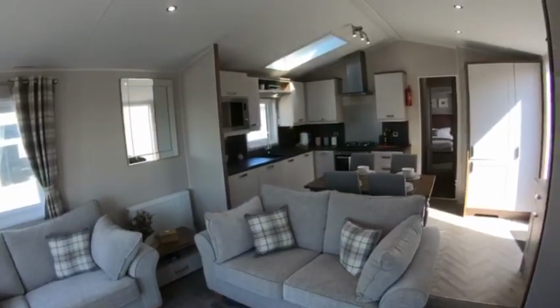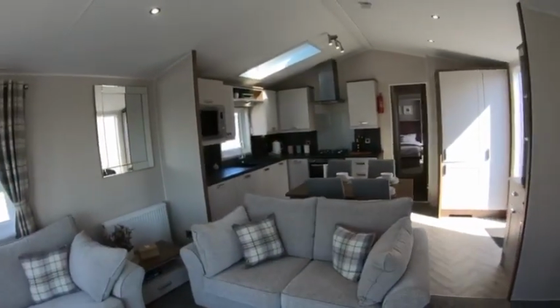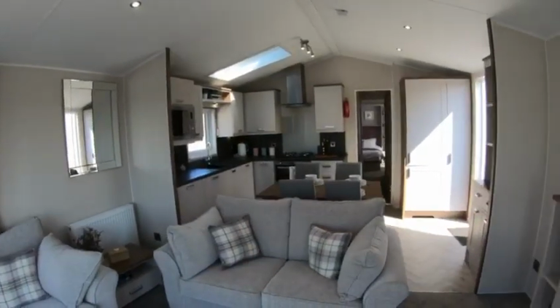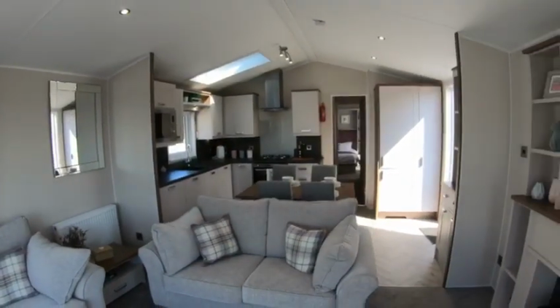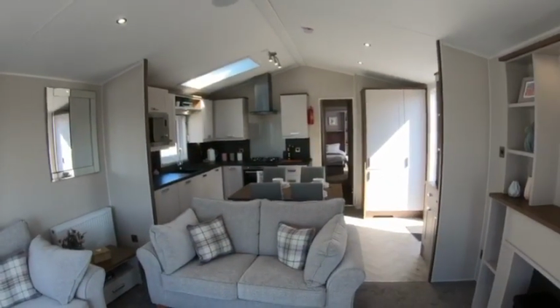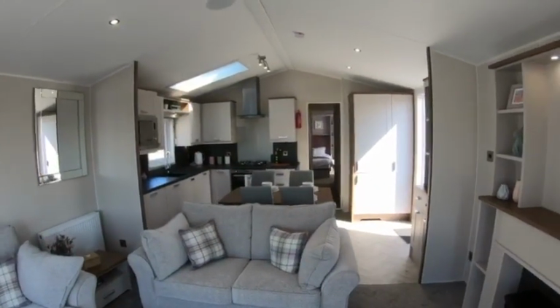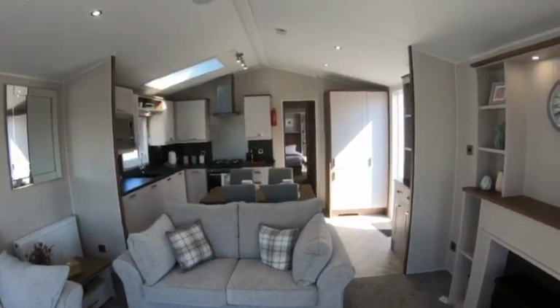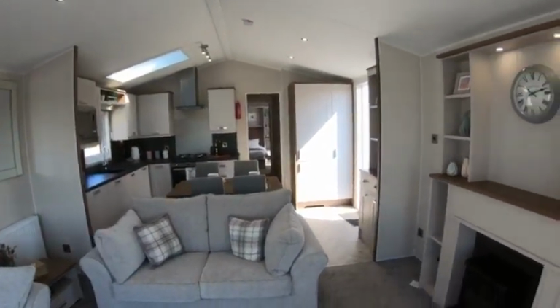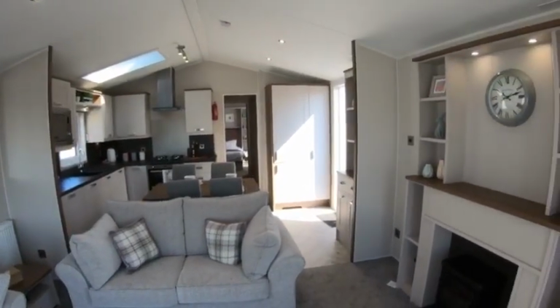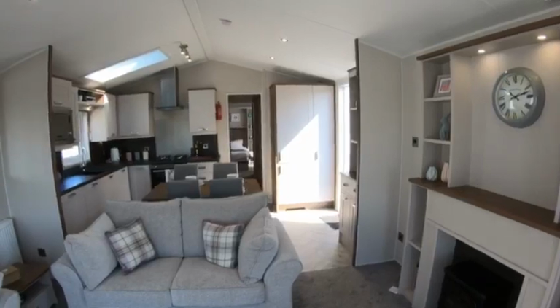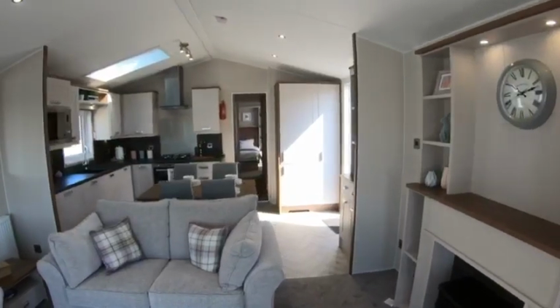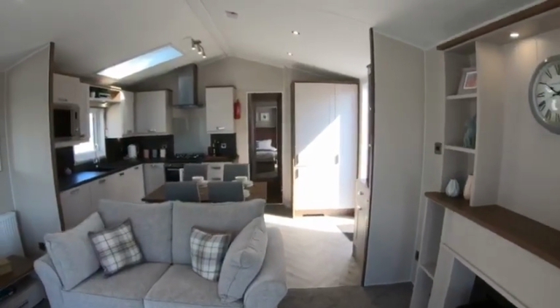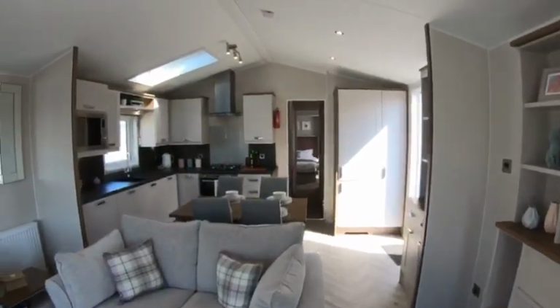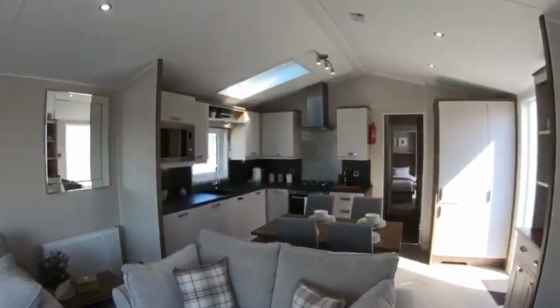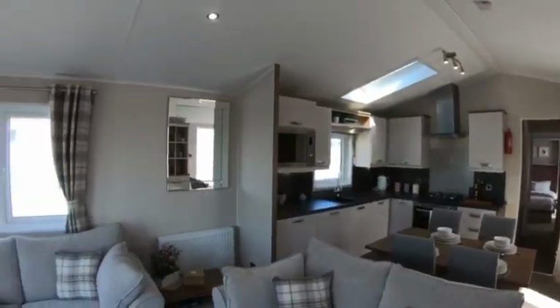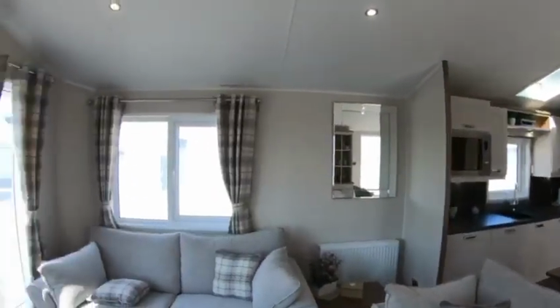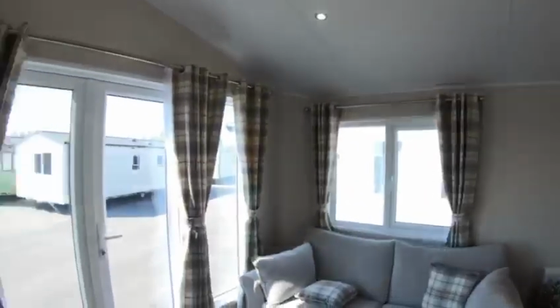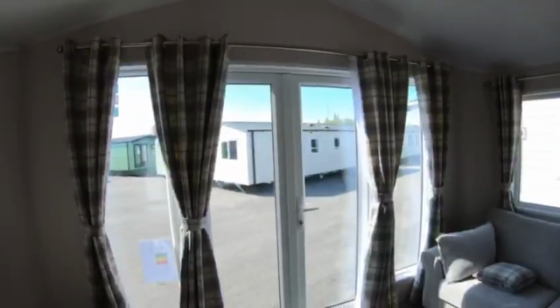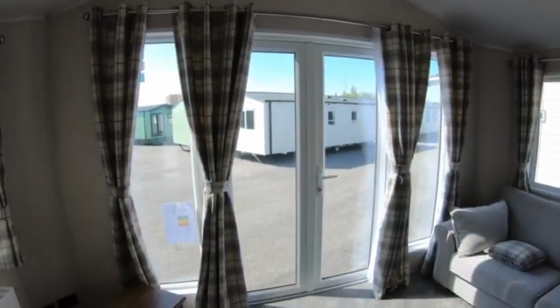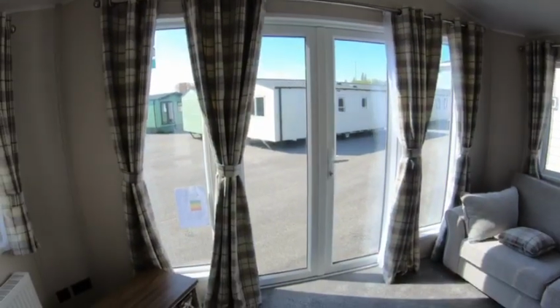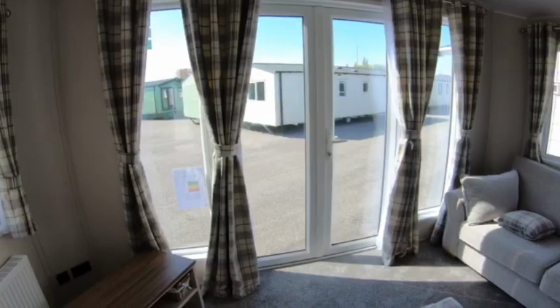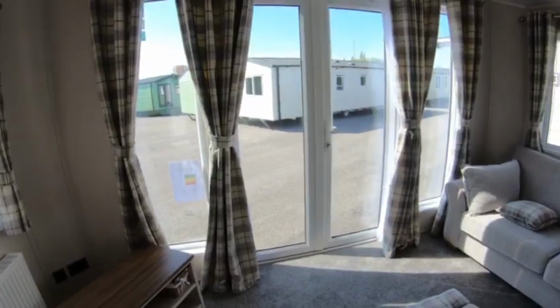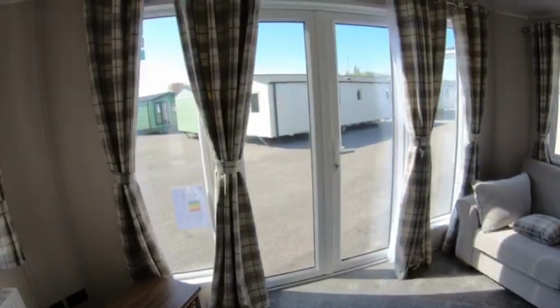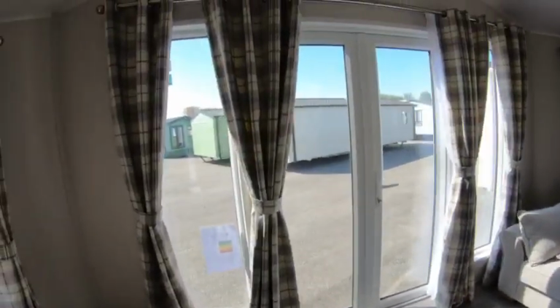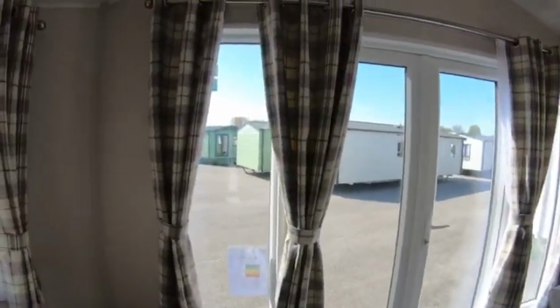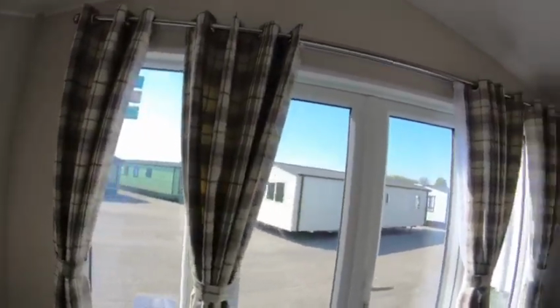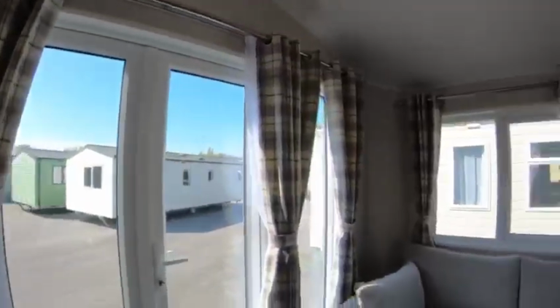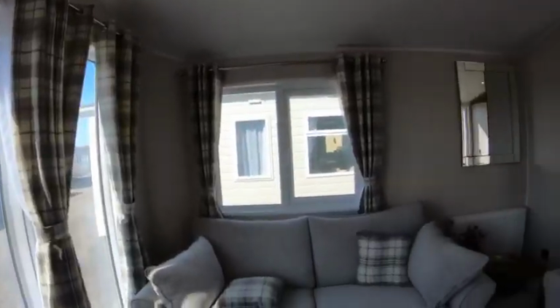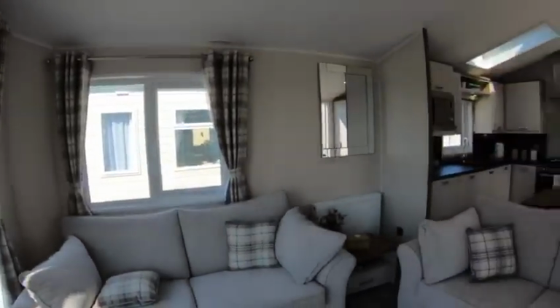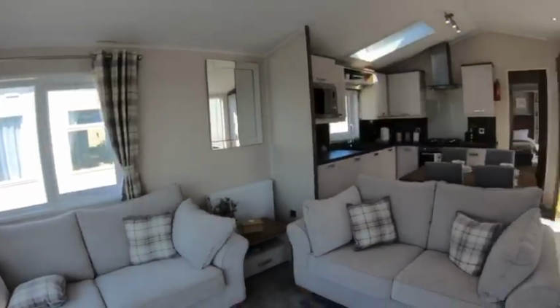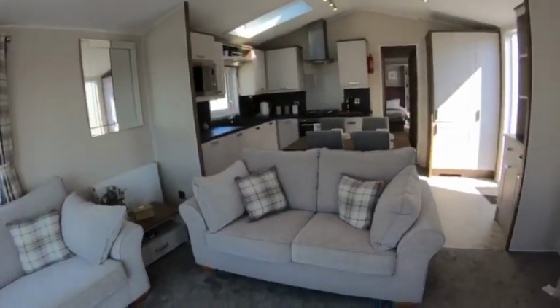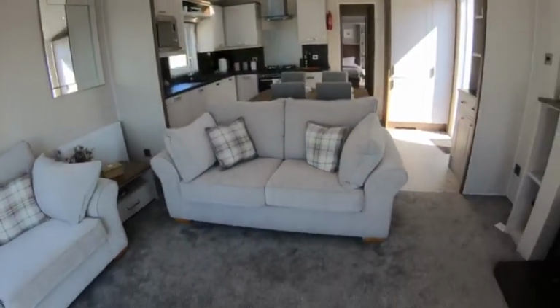This one that you're in at the moment has got aluminium cladding and residential spec. Now when you go for the residential spec you get the Outlook doors as standard. But it is just truly stunning folks, as you can see.